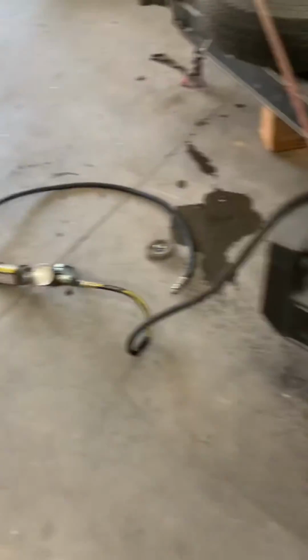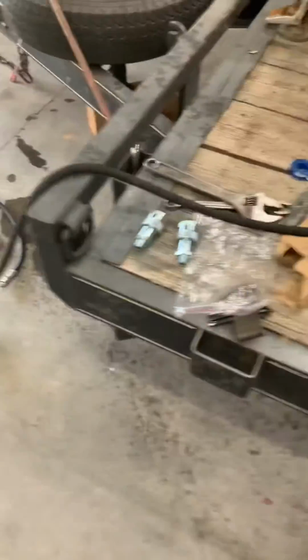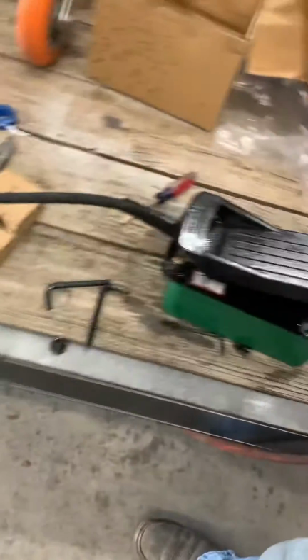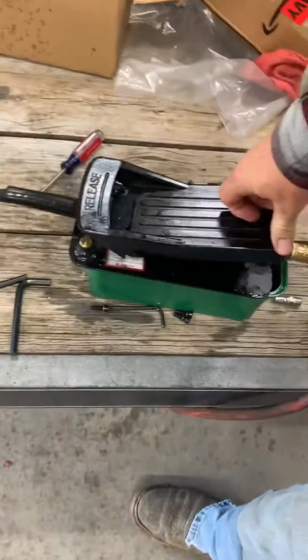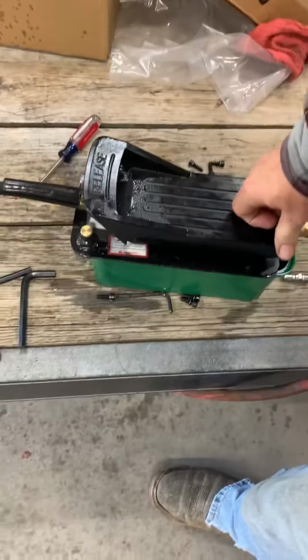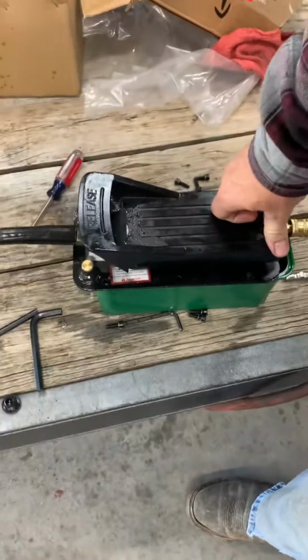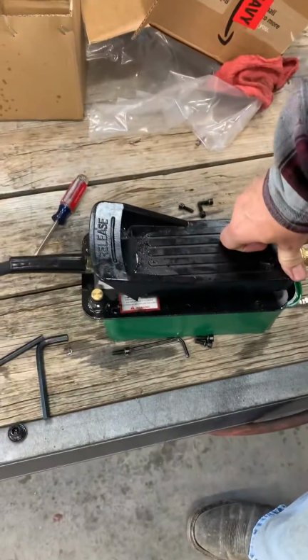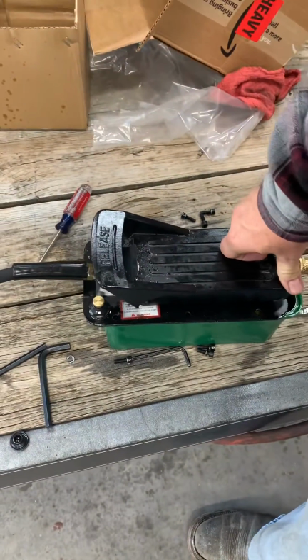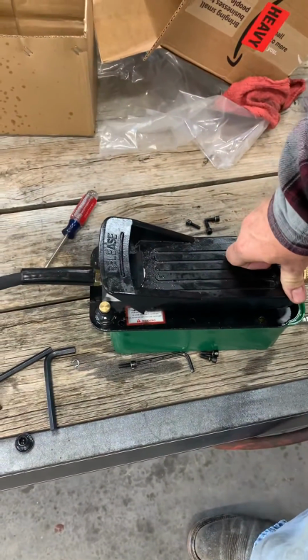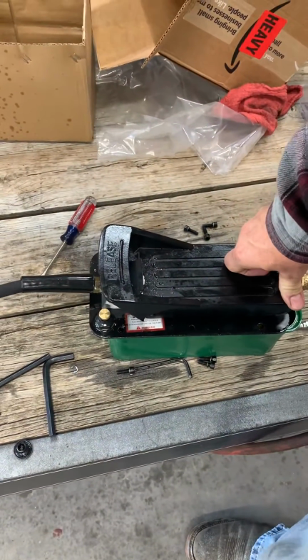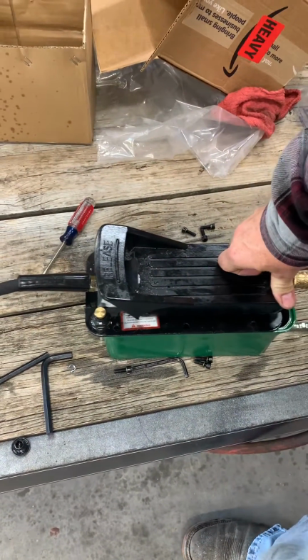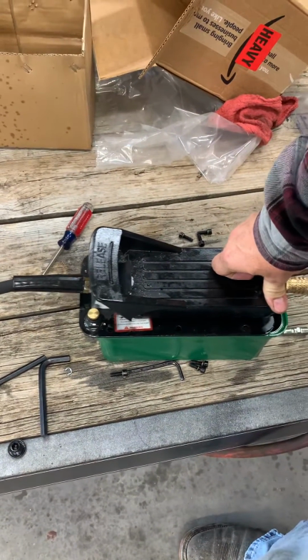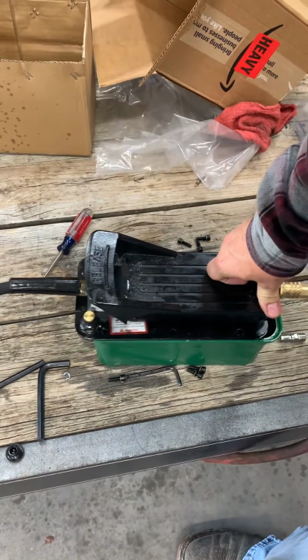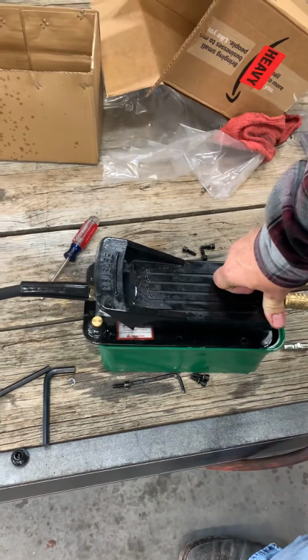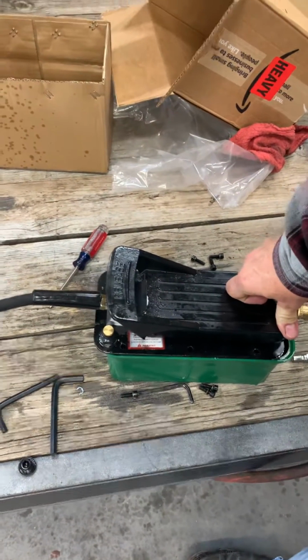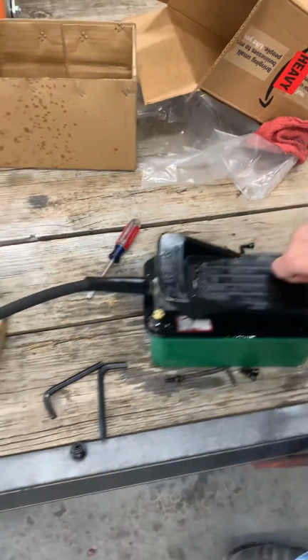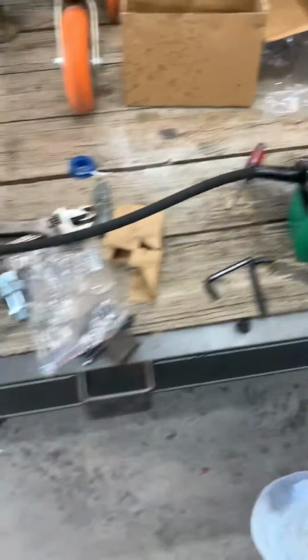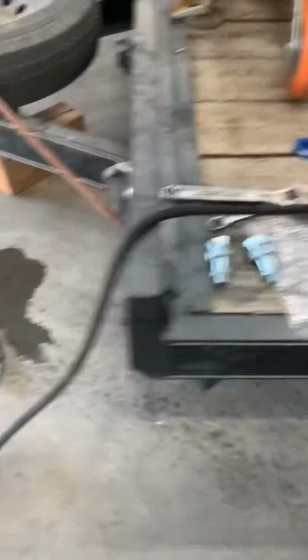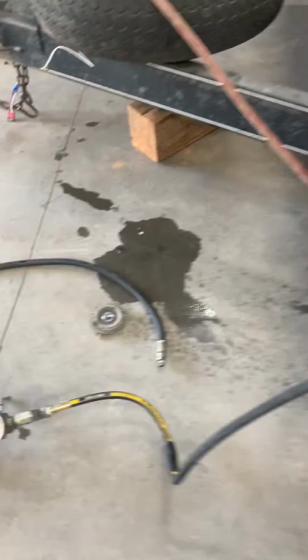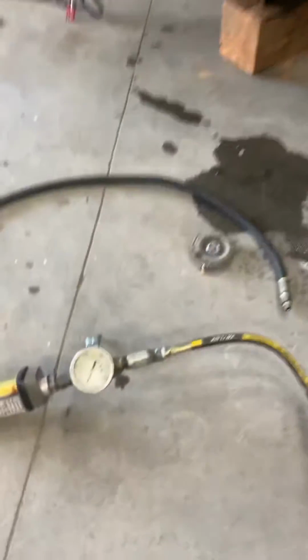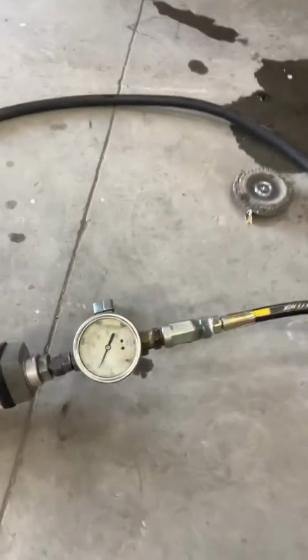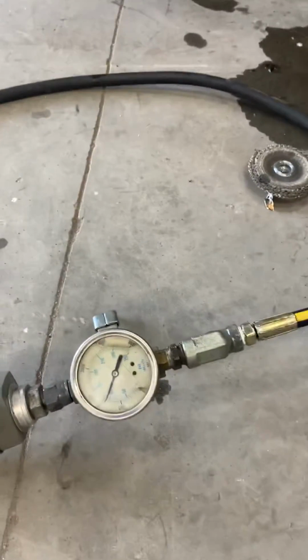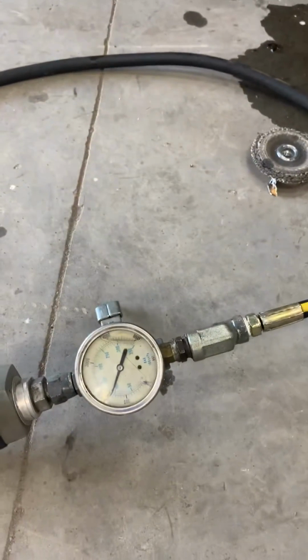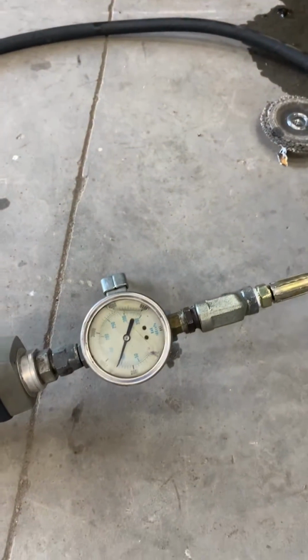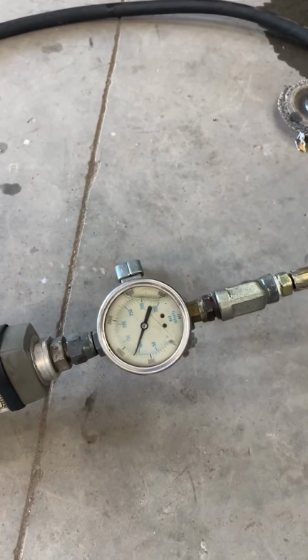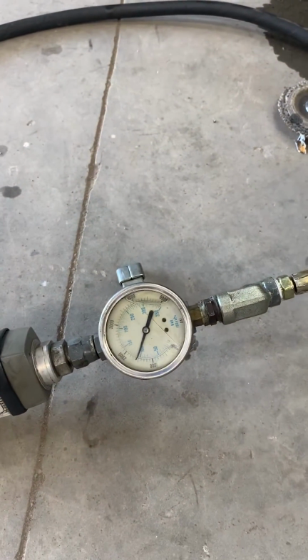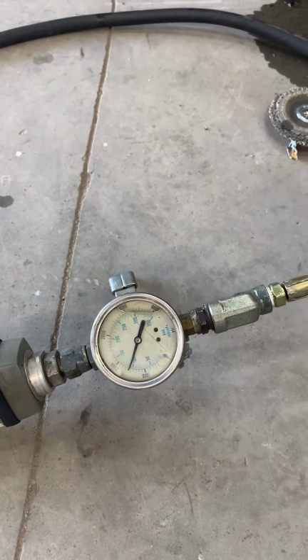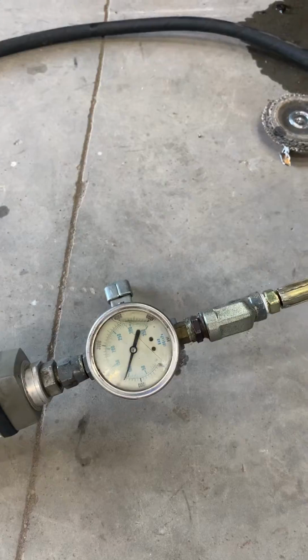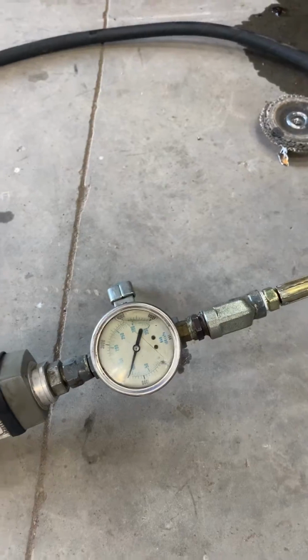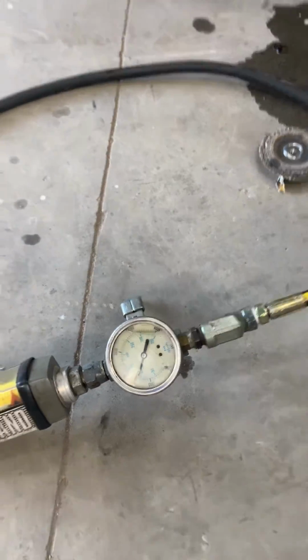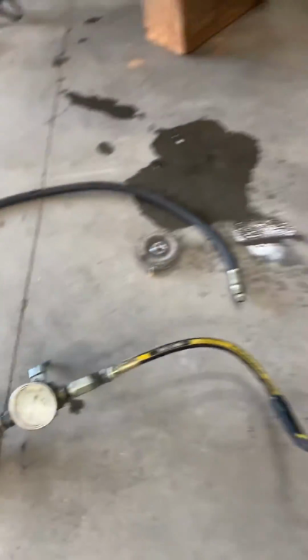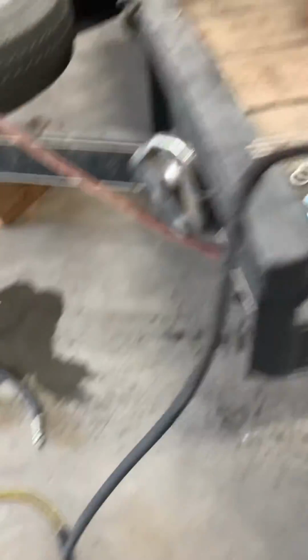I did adjust that screw, and I'll show you how I did that. After I adjusted it, I'm getting roughly 1,600 PSI on my gauge. I'm going to leave it where it is — I'm happy with it. I just have to lock that screw in place.